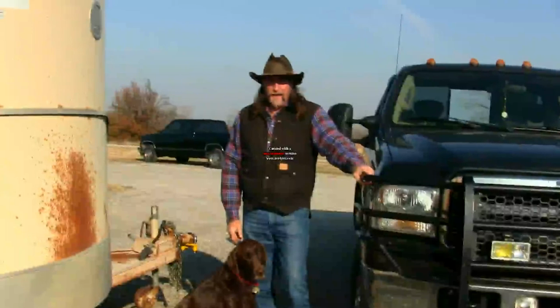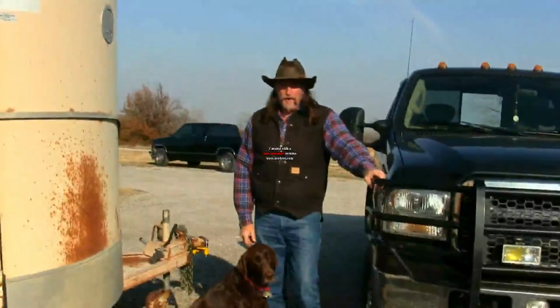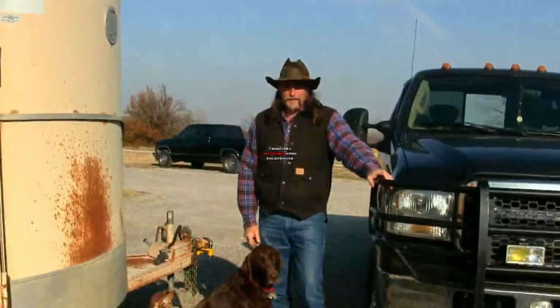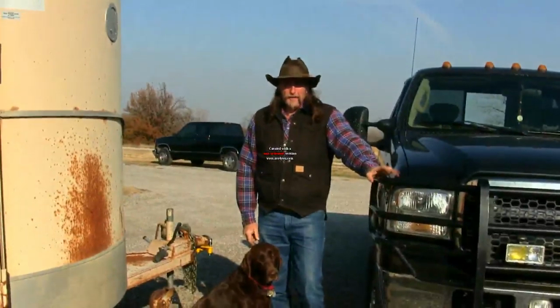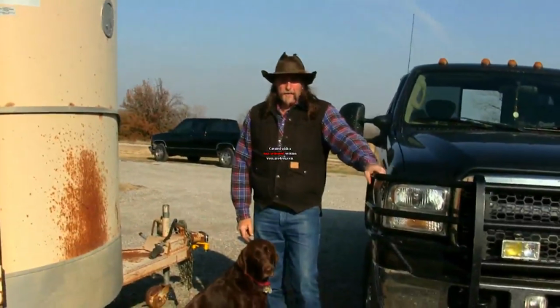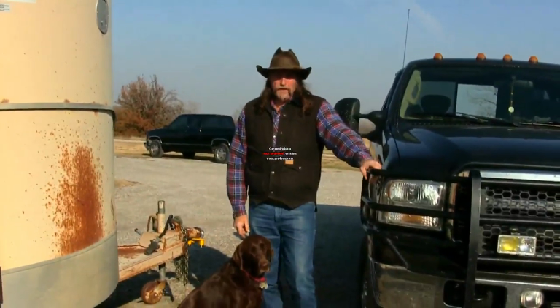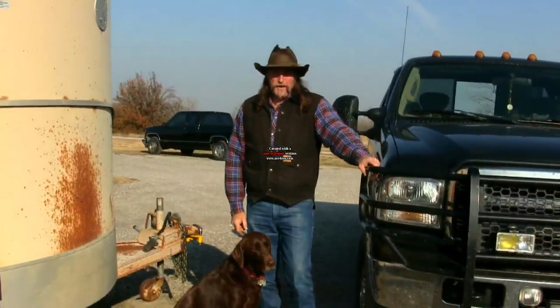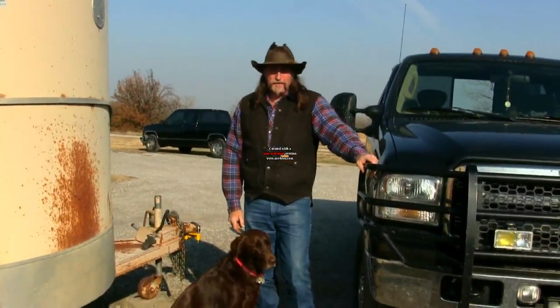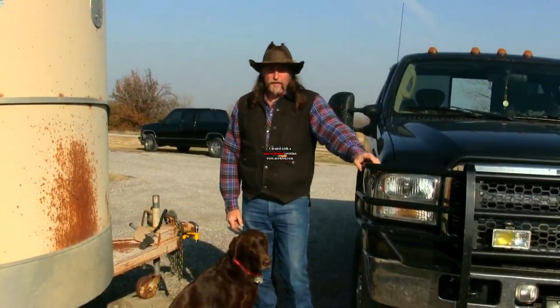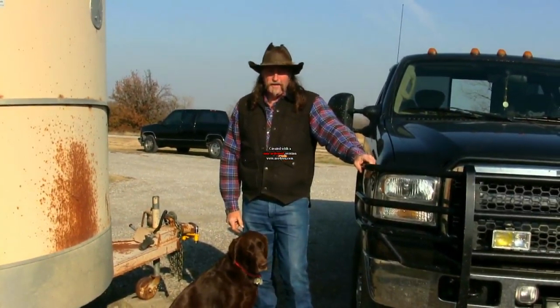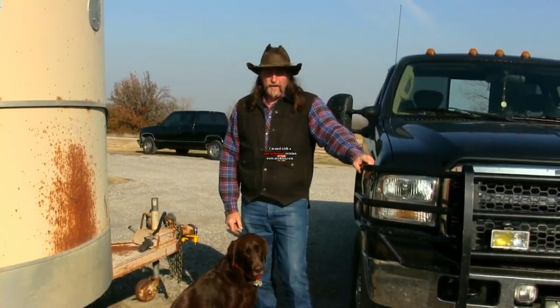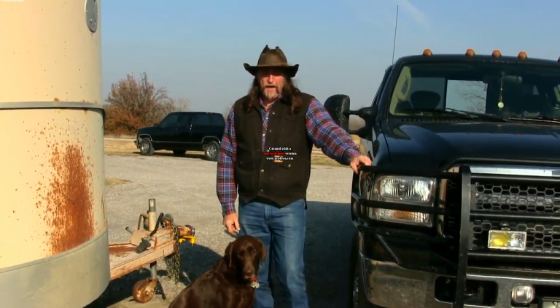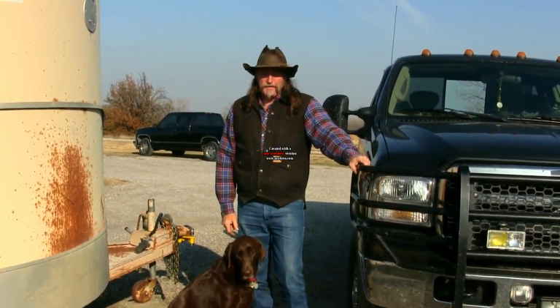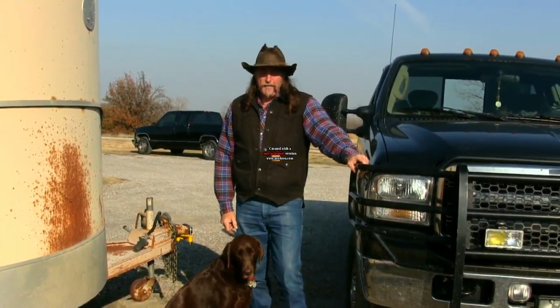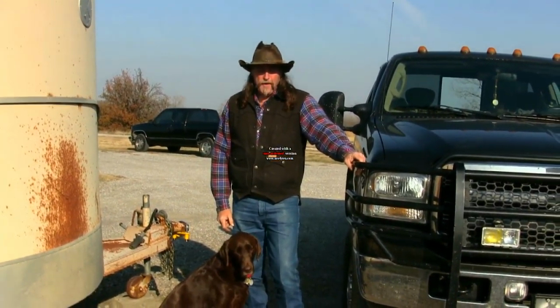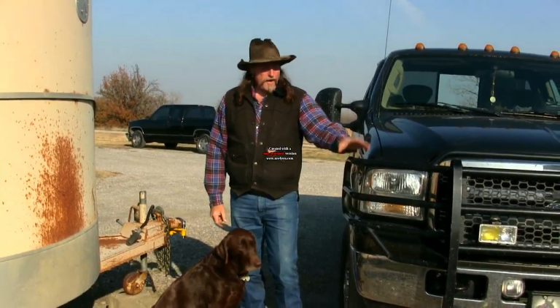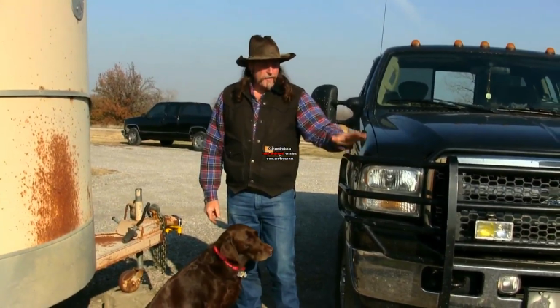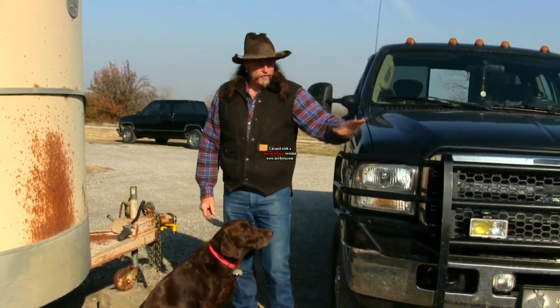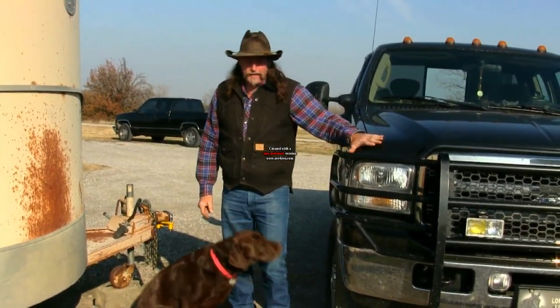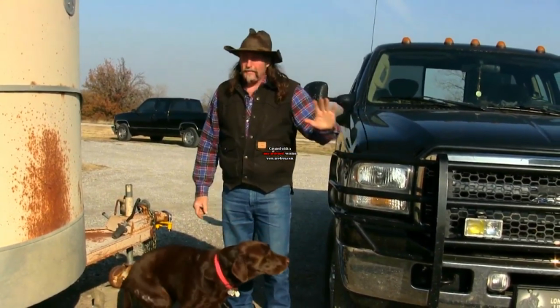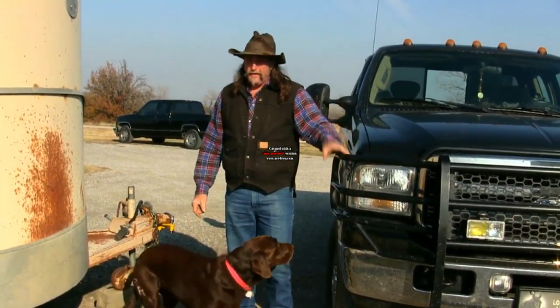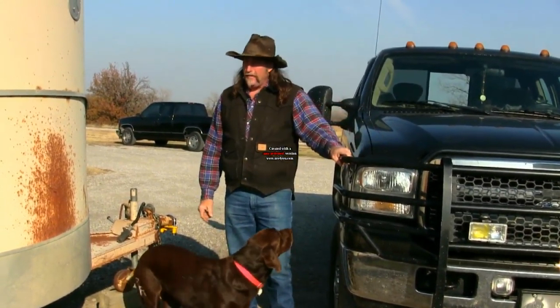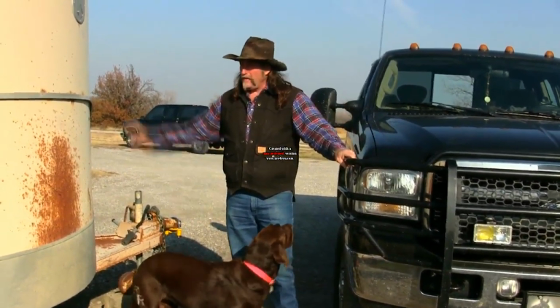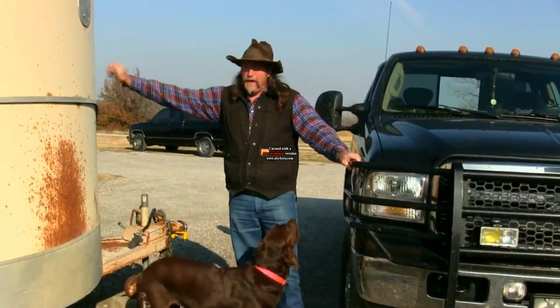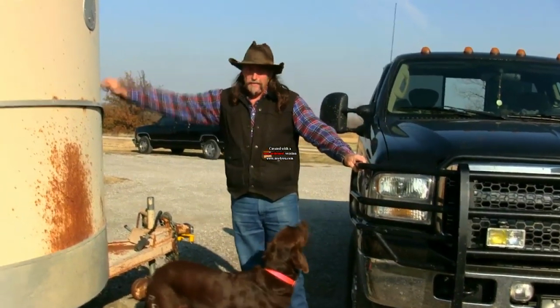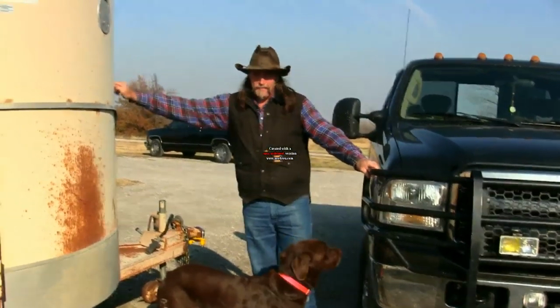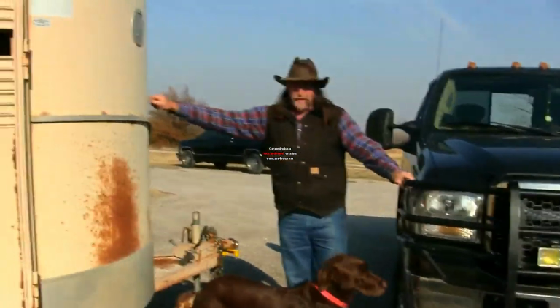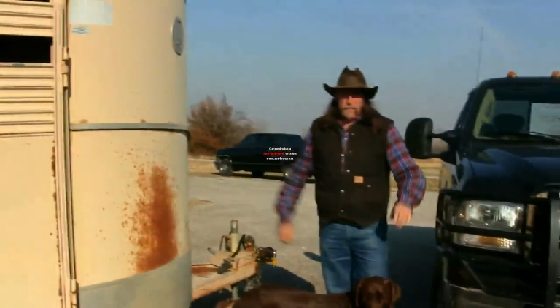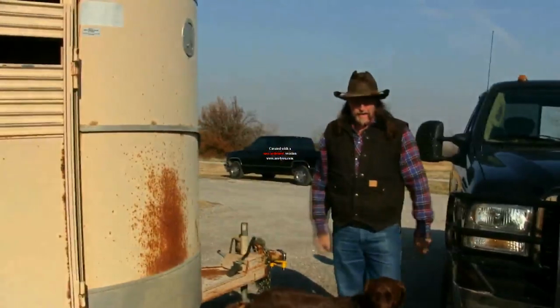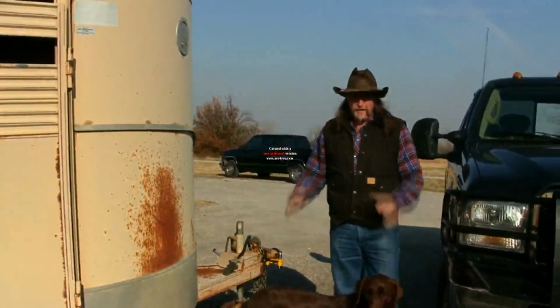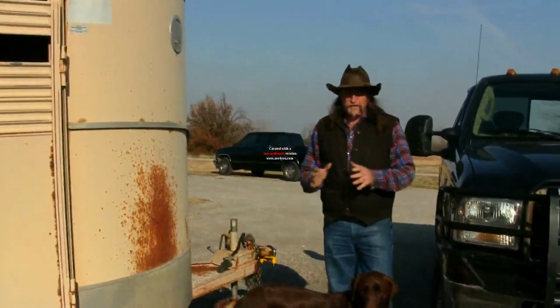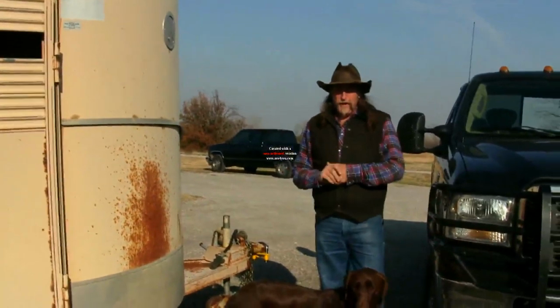Hi folks, welcome to another Stall 13 video. I thought this time we'd talk about buying a used trailer.